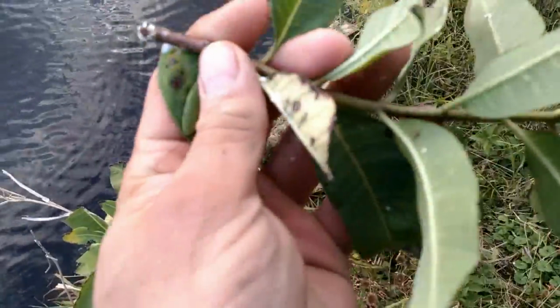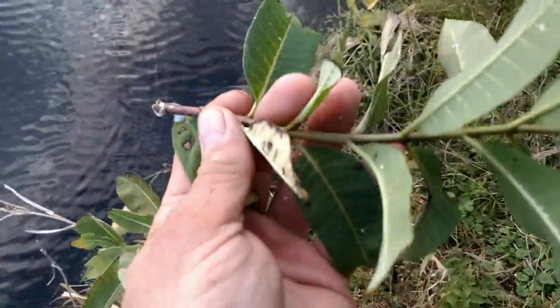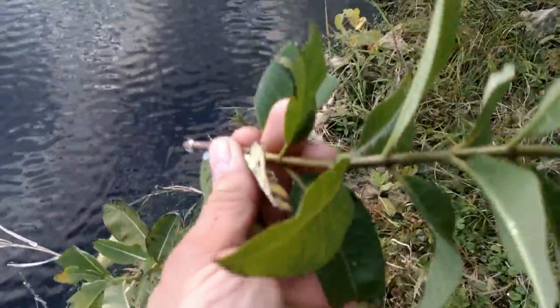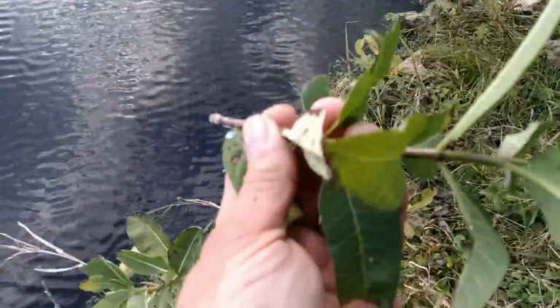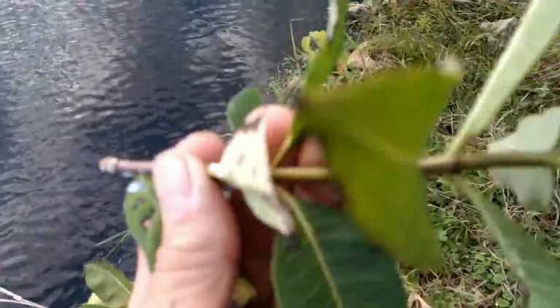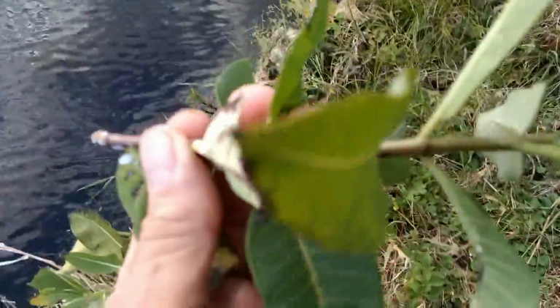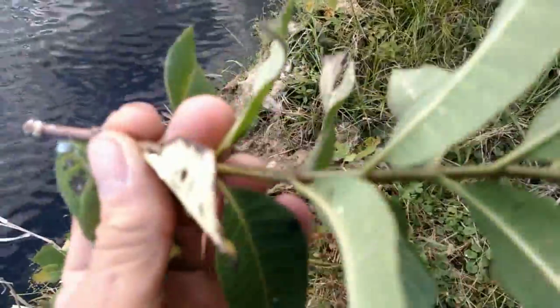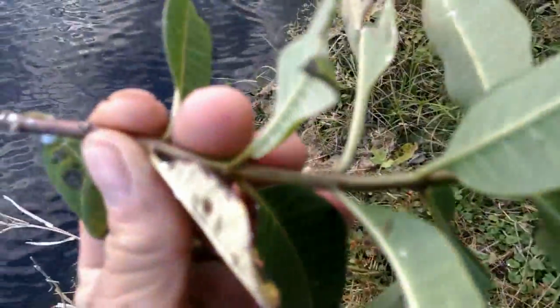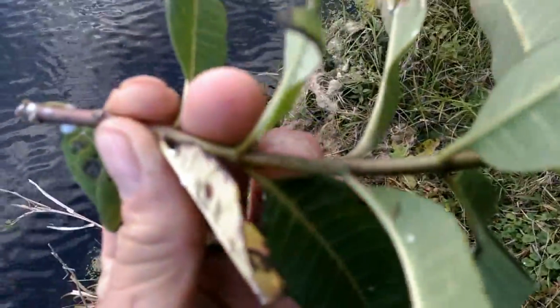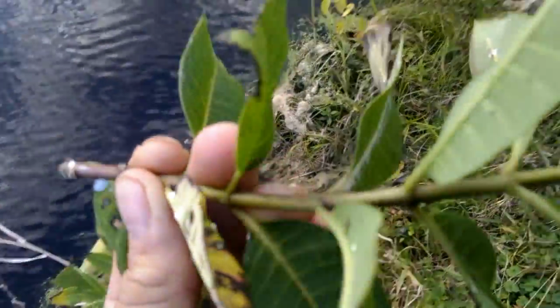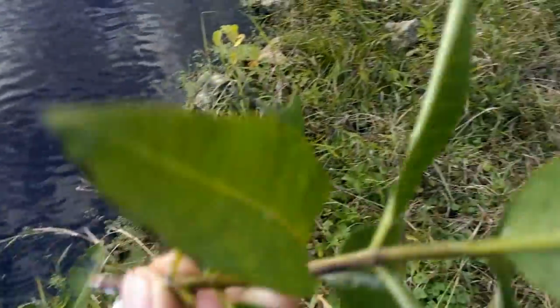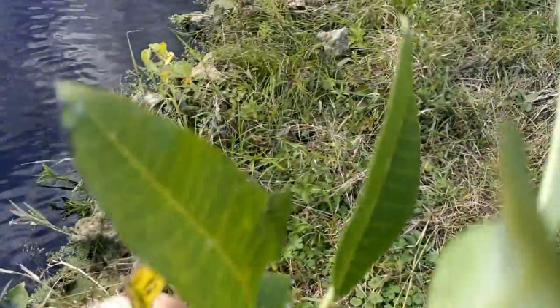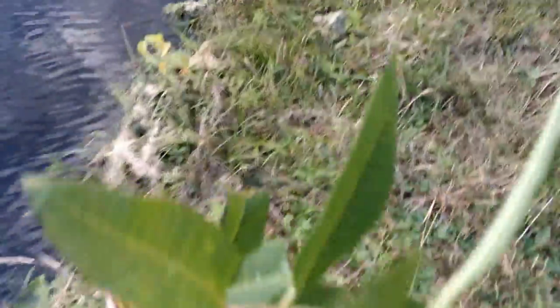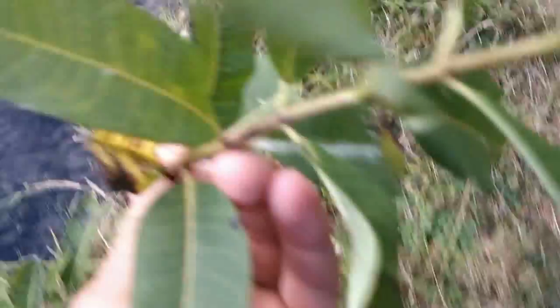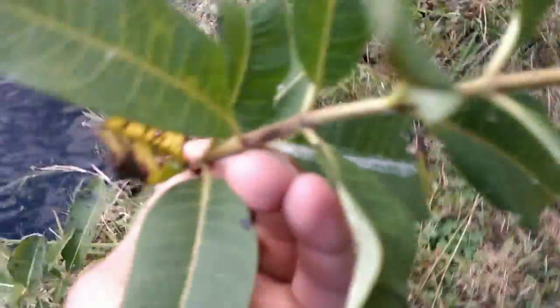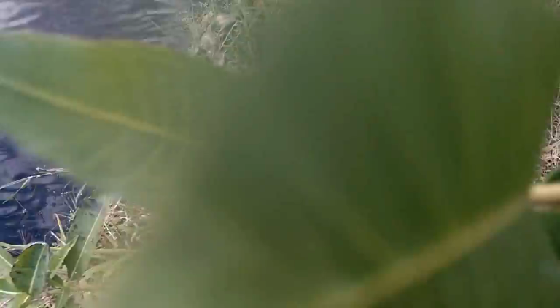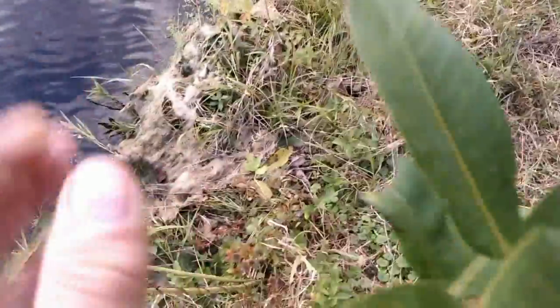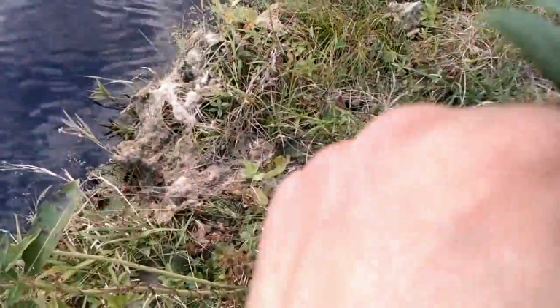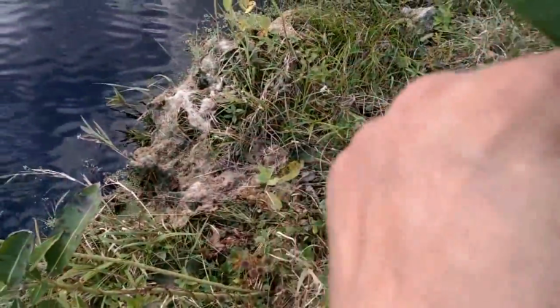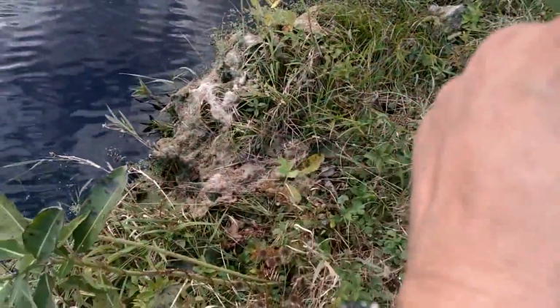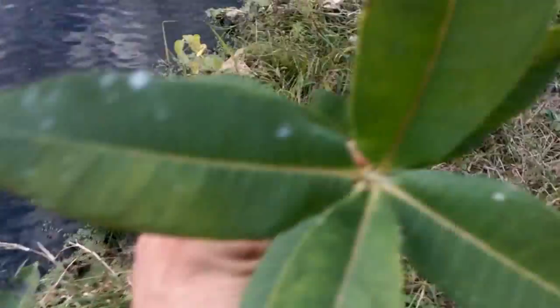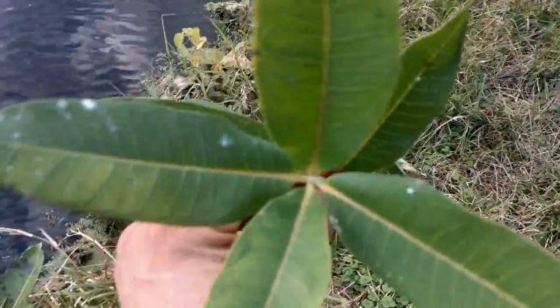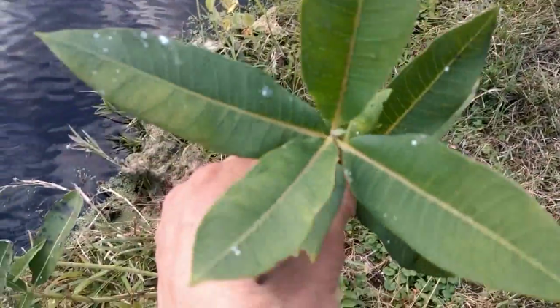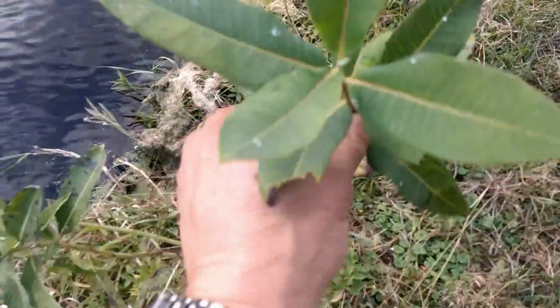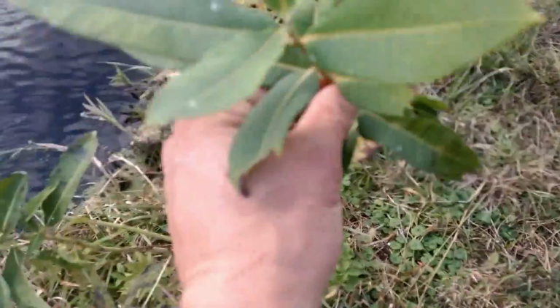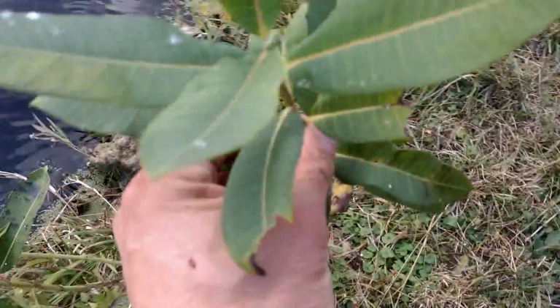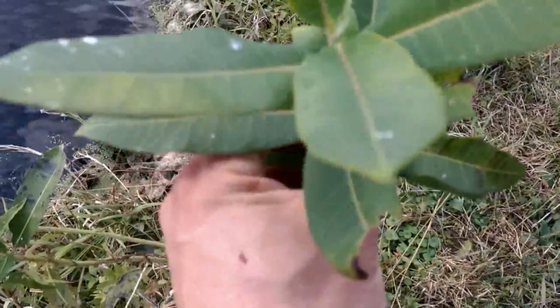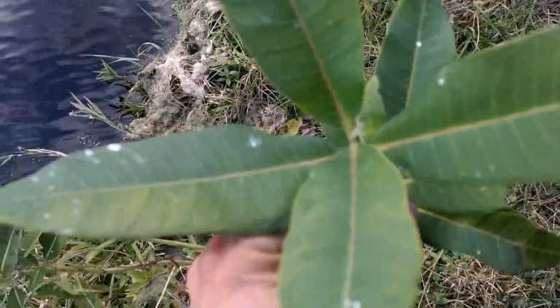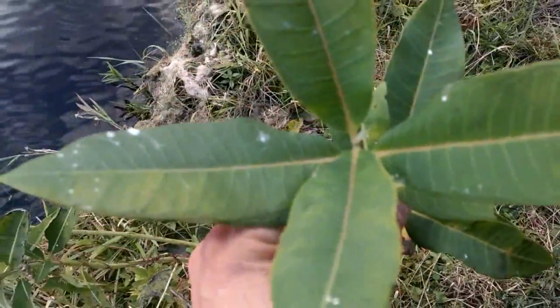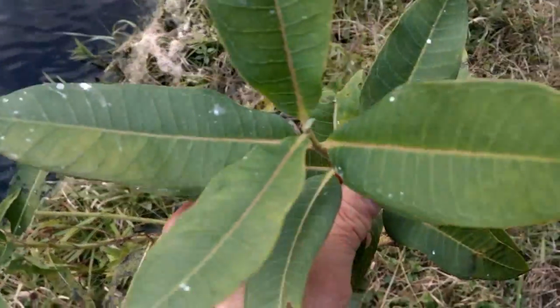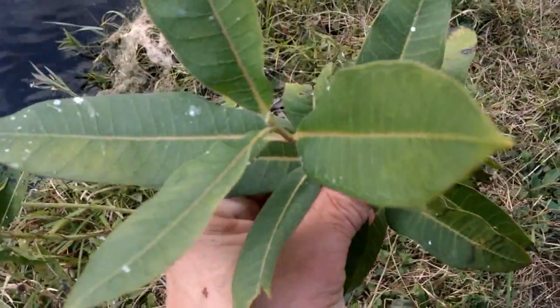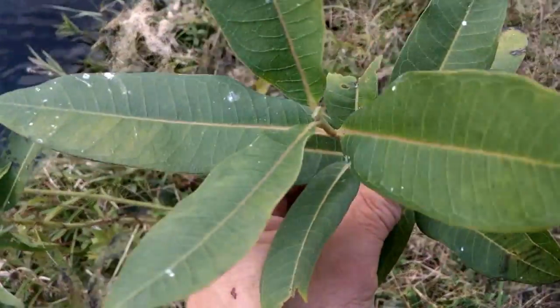Look at the color of the stalk. Notice how the leaves join. The veins, the color, are yellowish tan. It's going to be consistent through it.